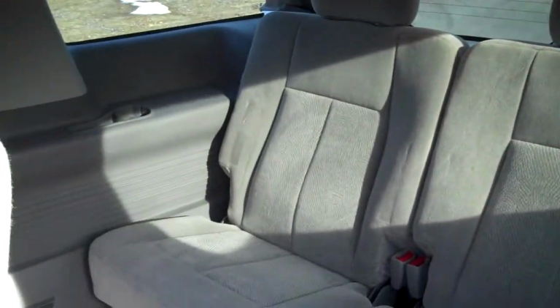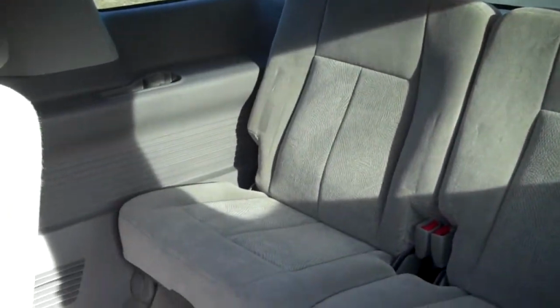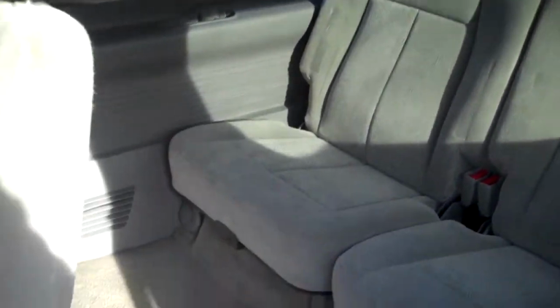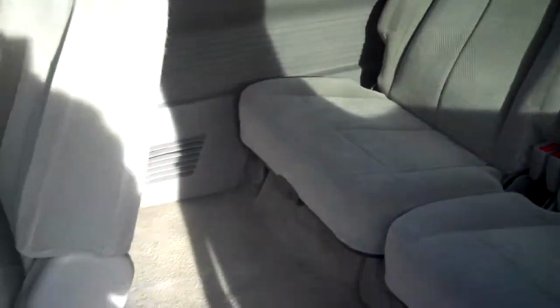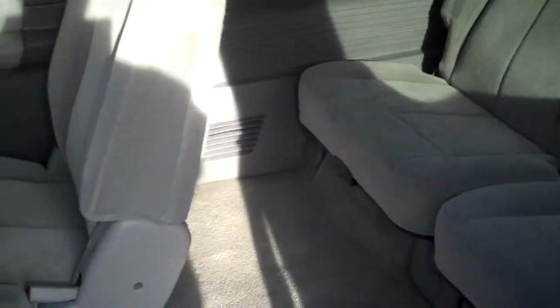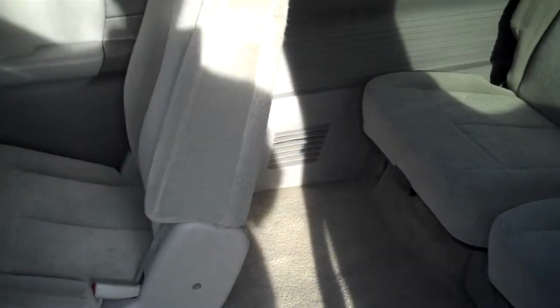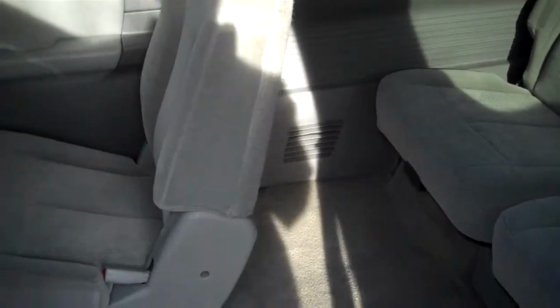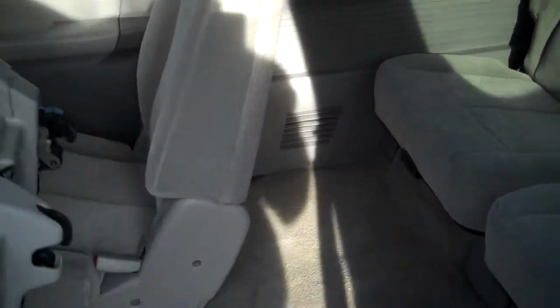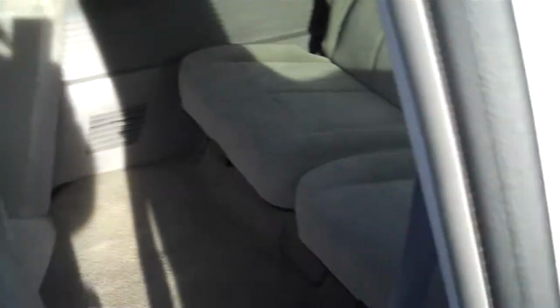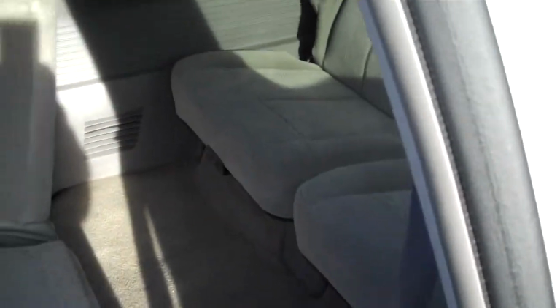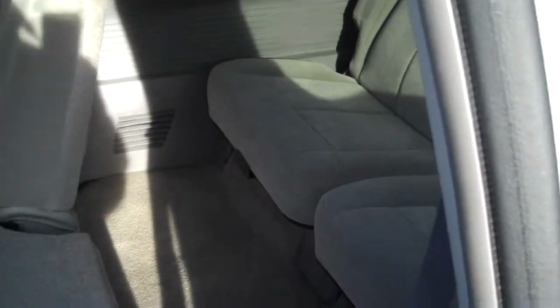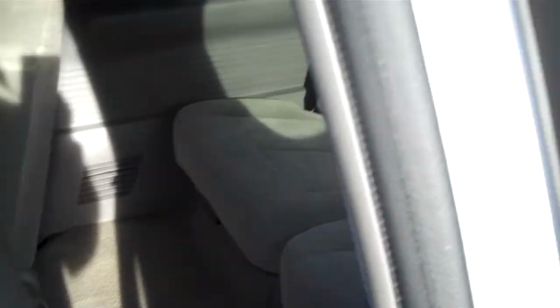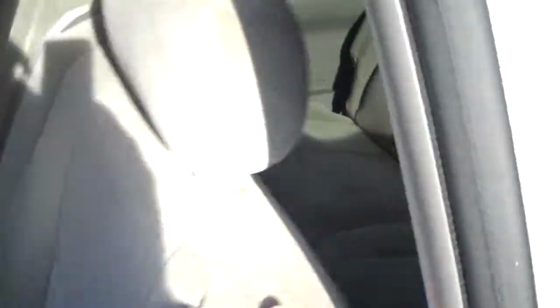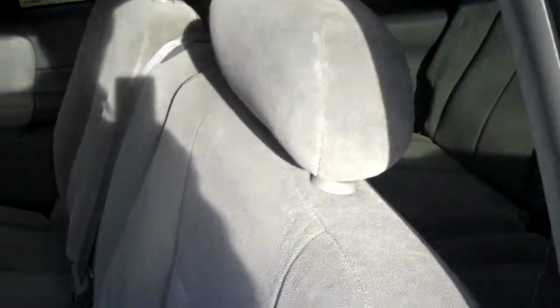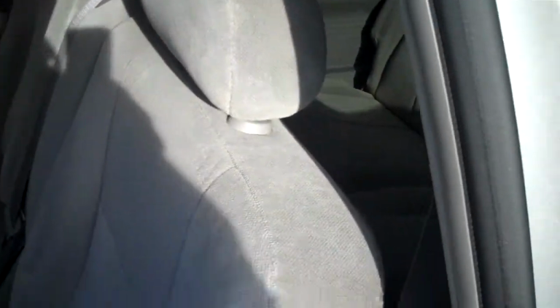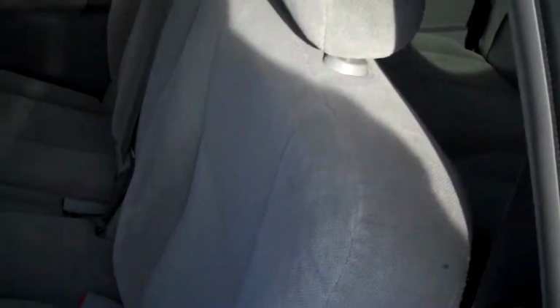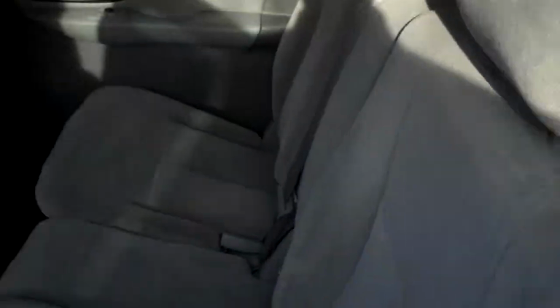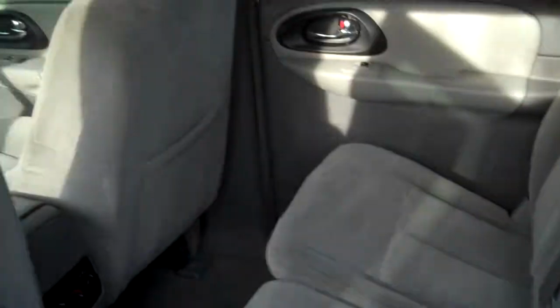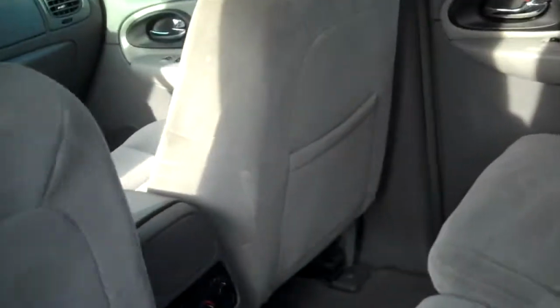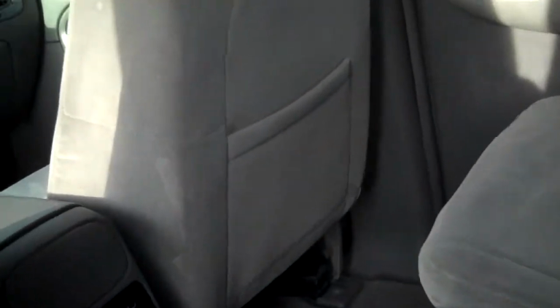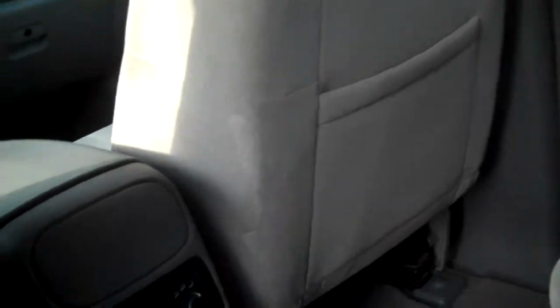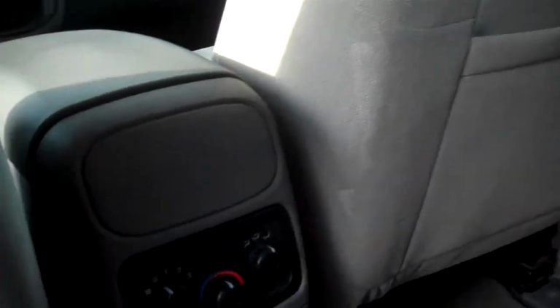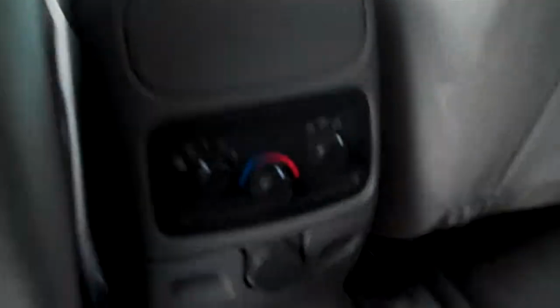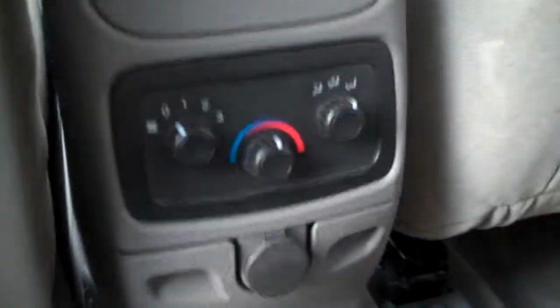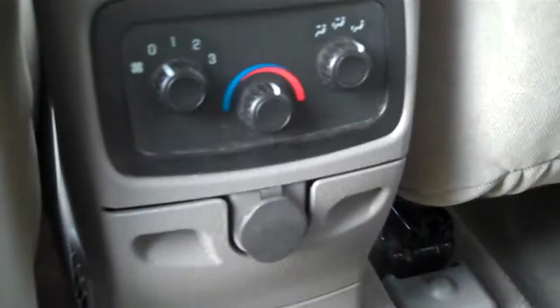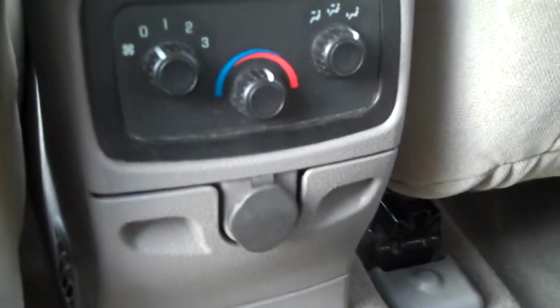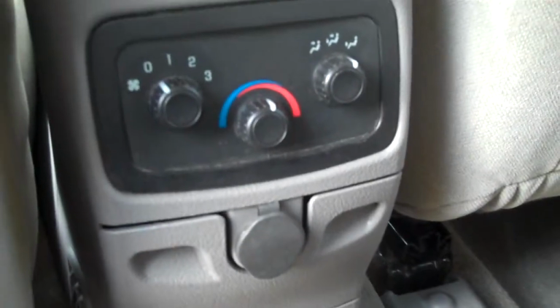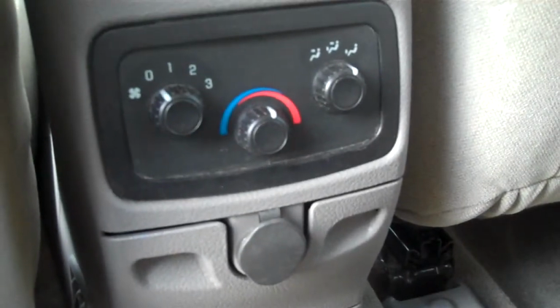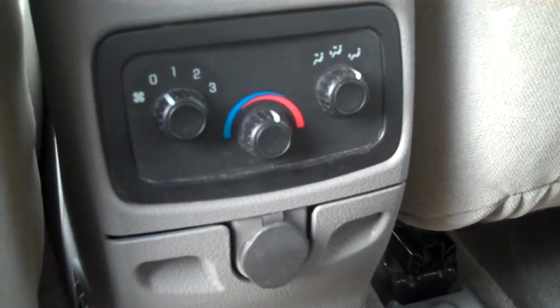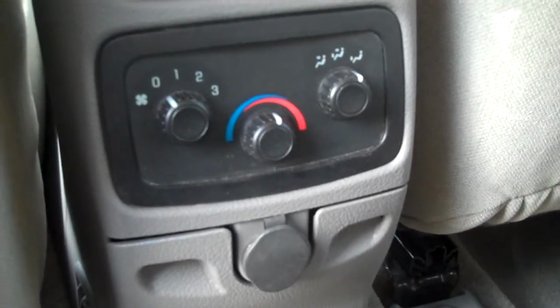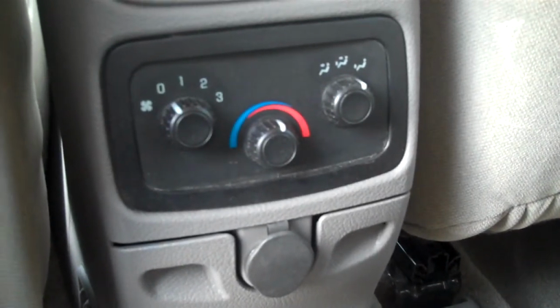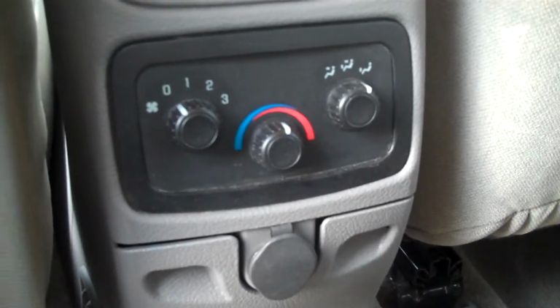There's the third row. I'm just going to fold the seat down. And actually it reclines as well. Then you've got heating and cooling controls with fan speed and with the vents.